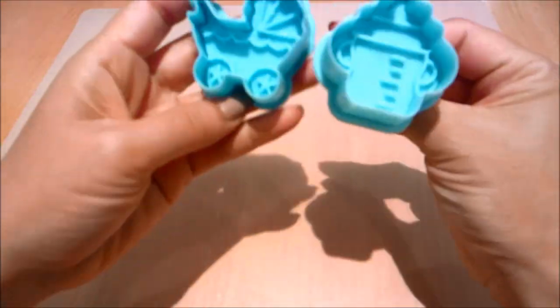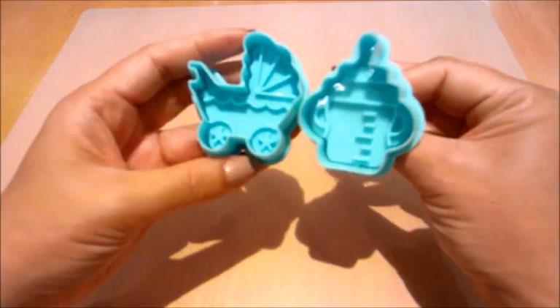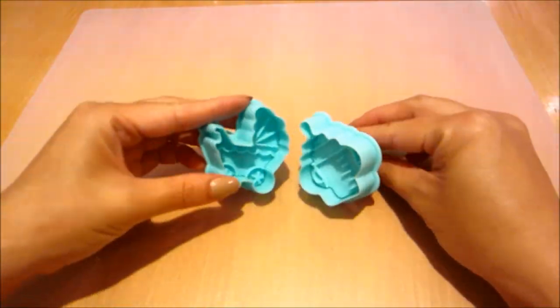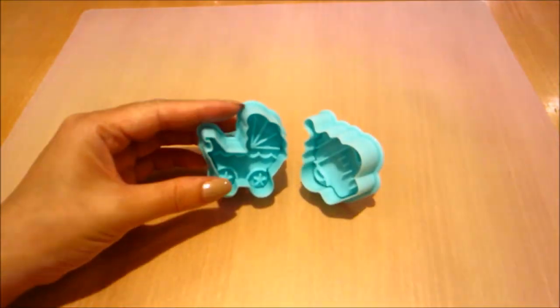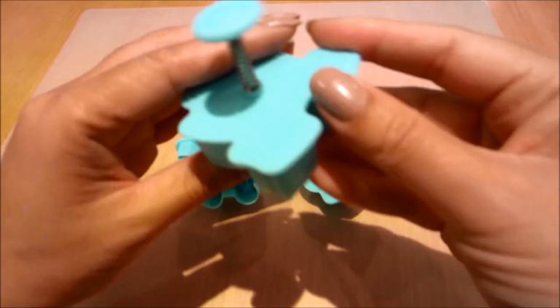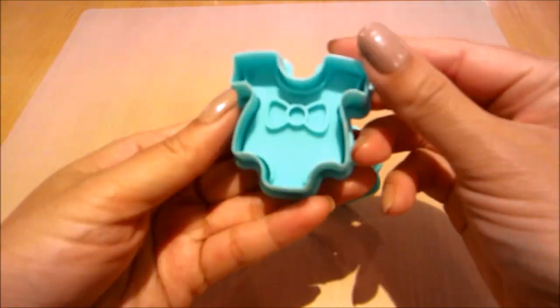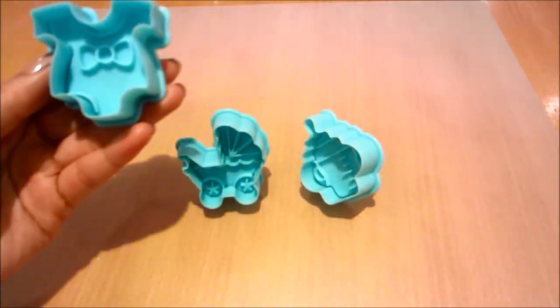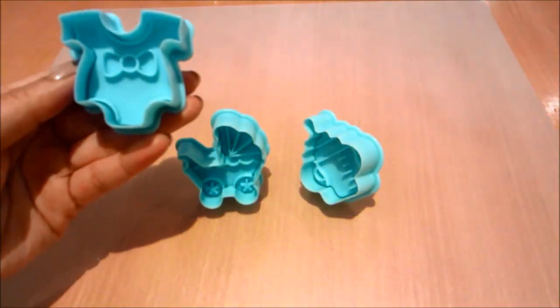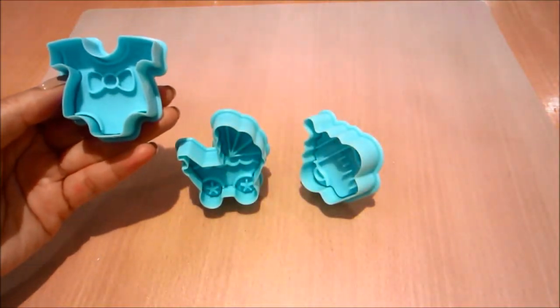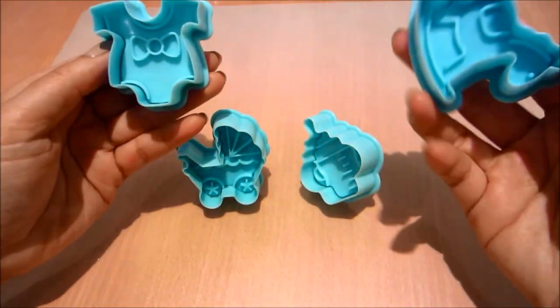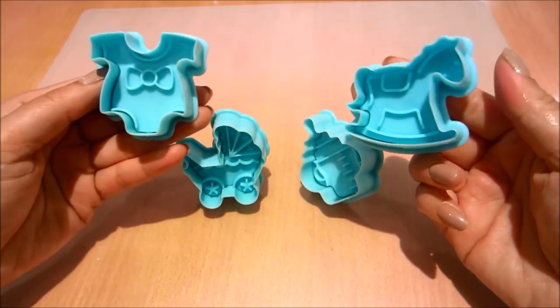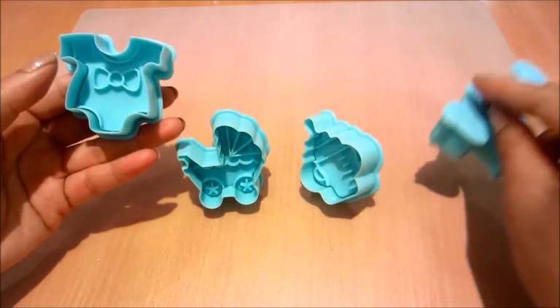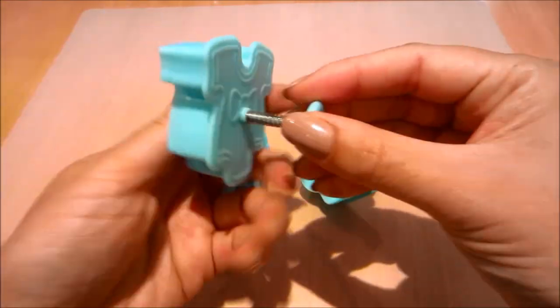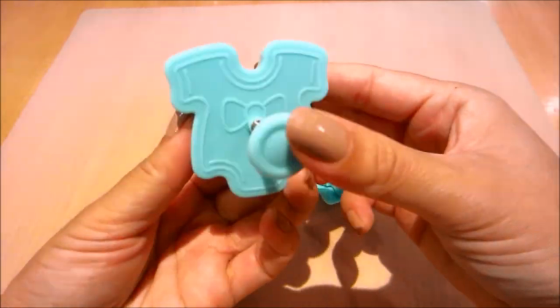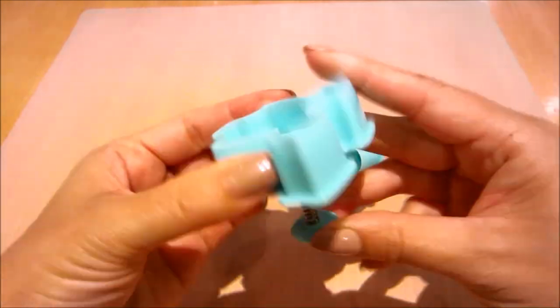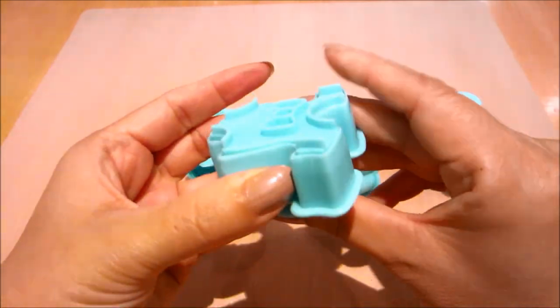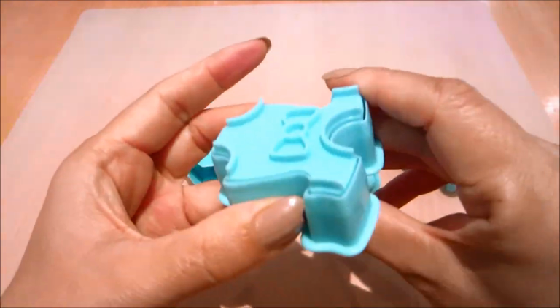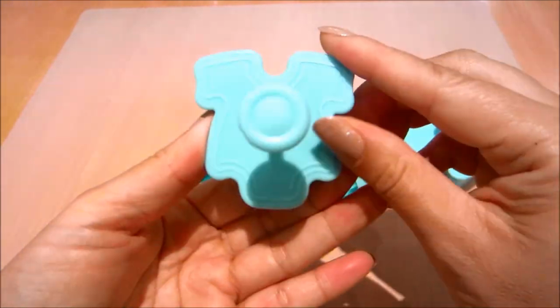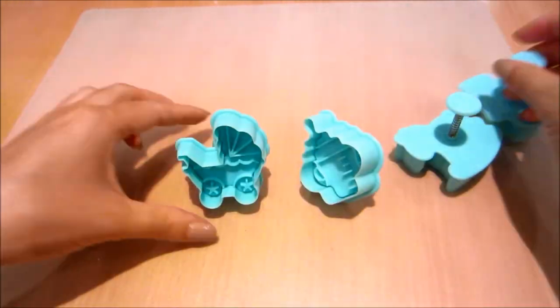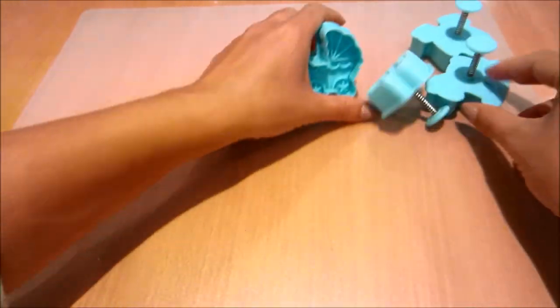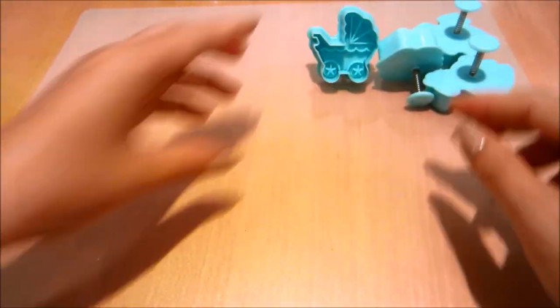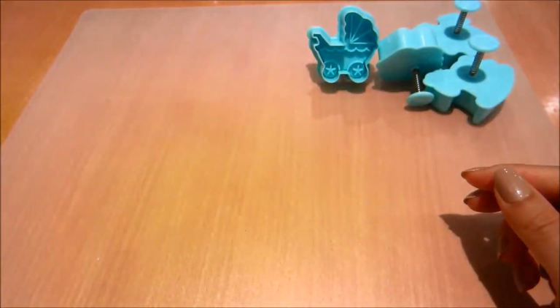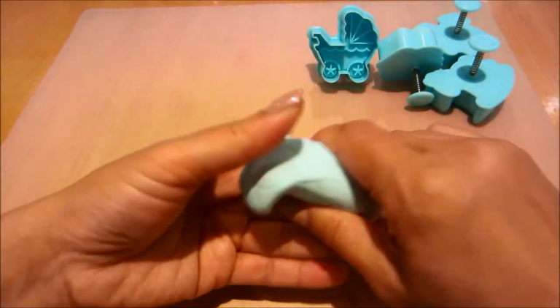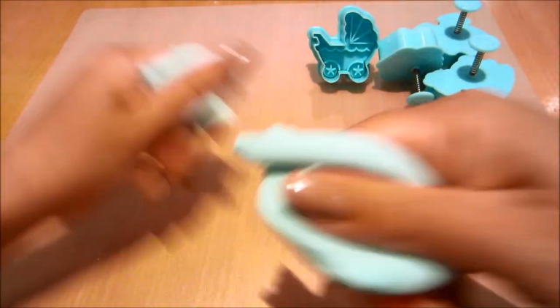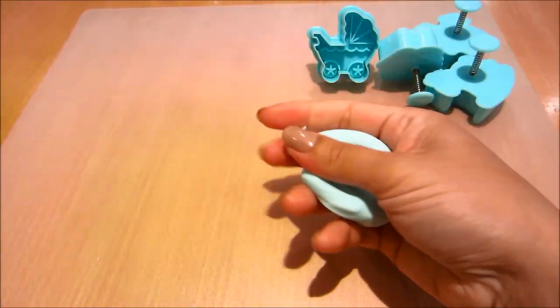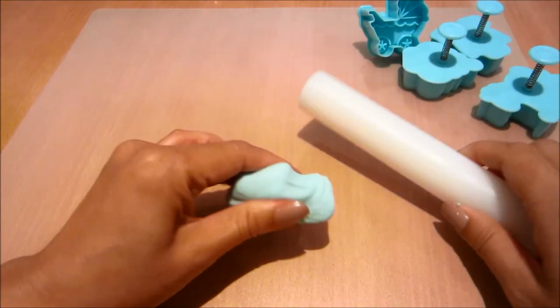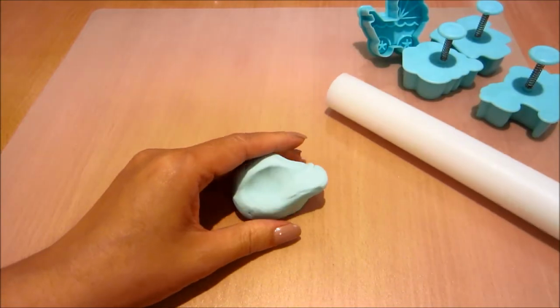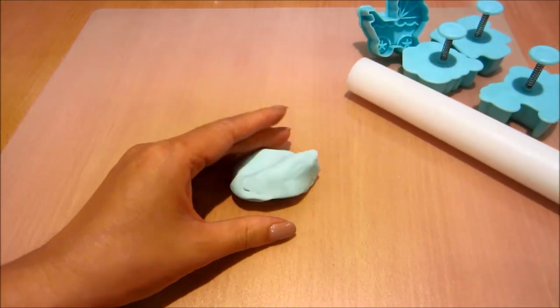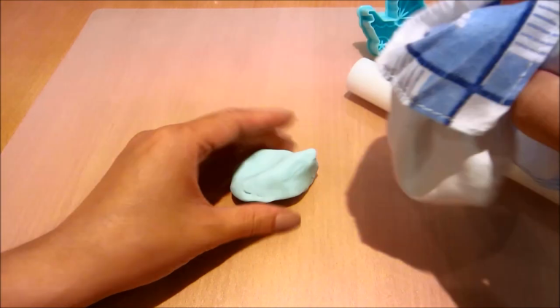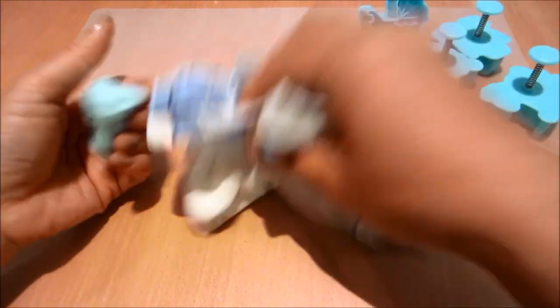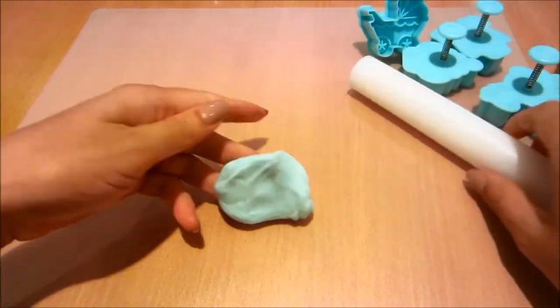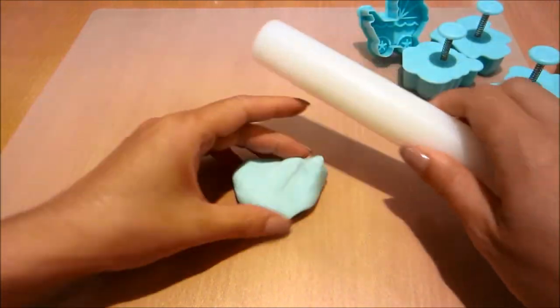Now these are the cutters that I'm using — they are plunger cutters. Basically when you press down to cut the fondant, you can also press down to create the embossed texture of the pattern onto the fondant.